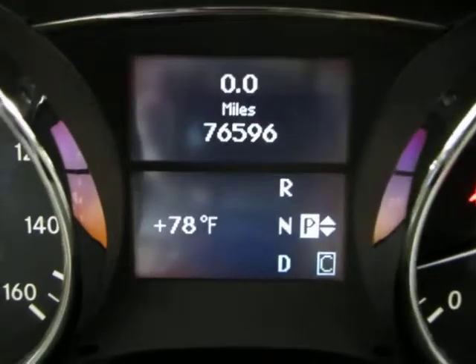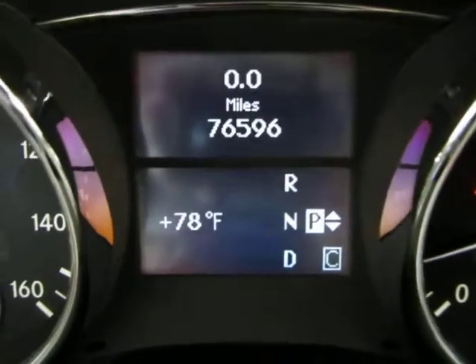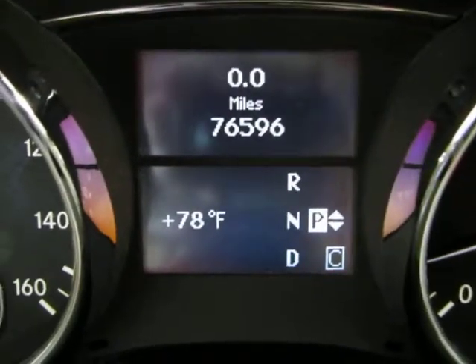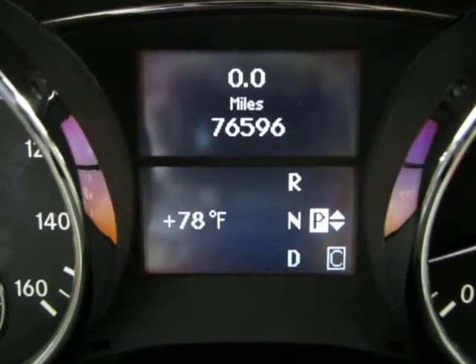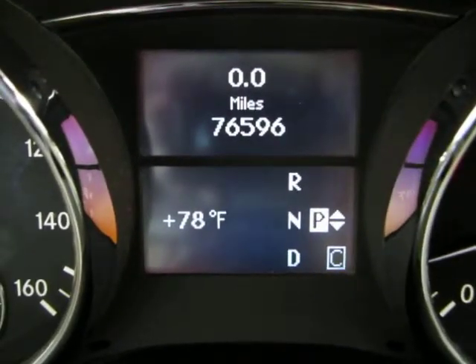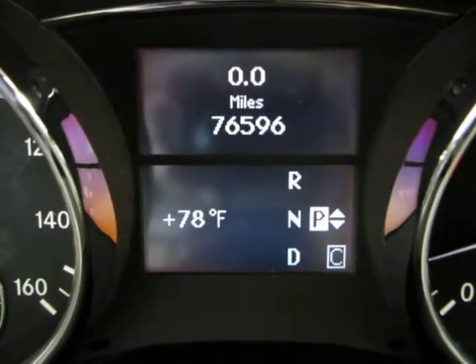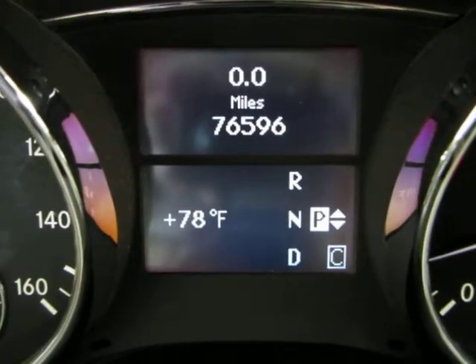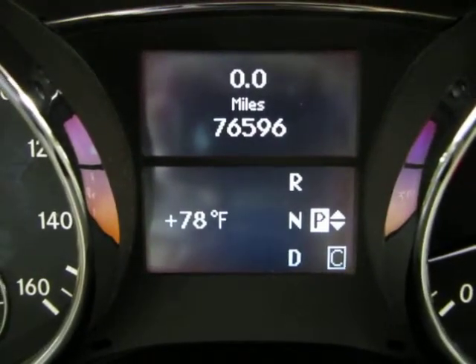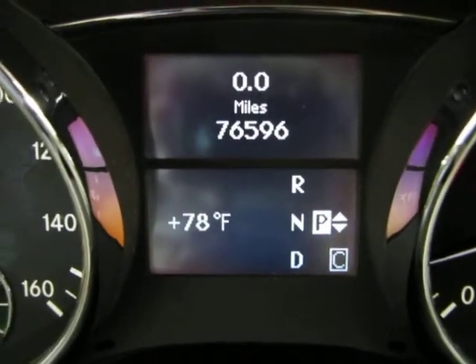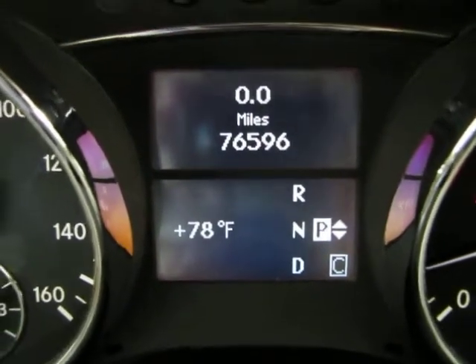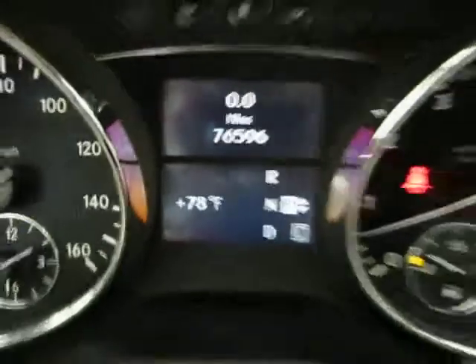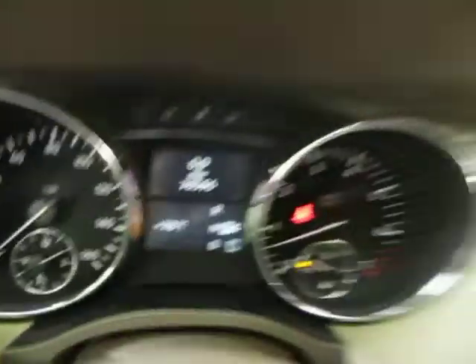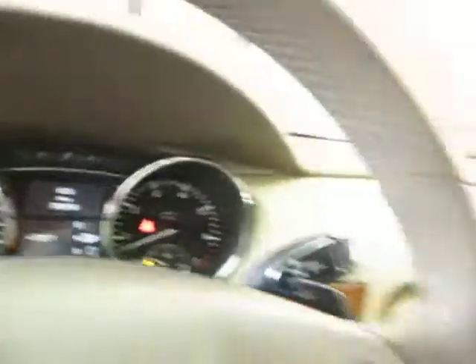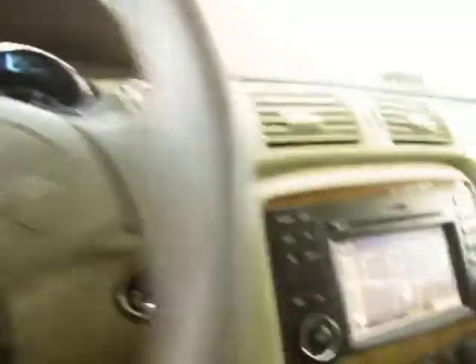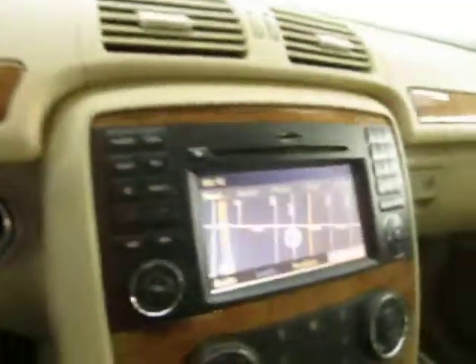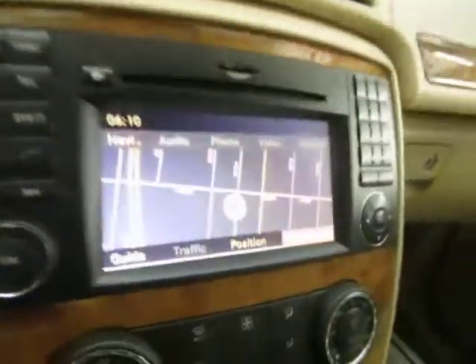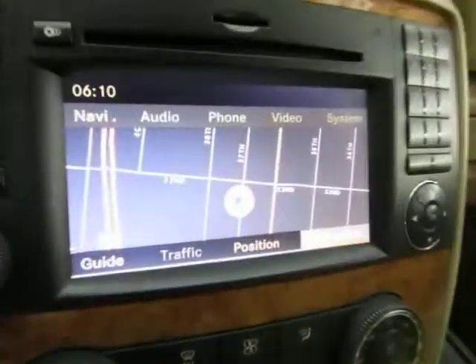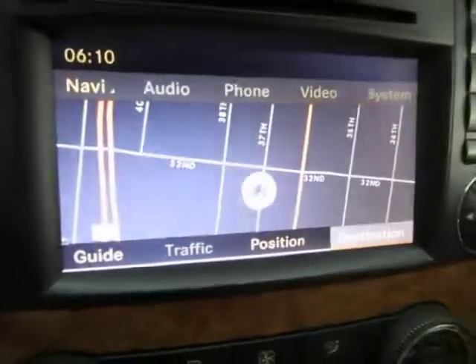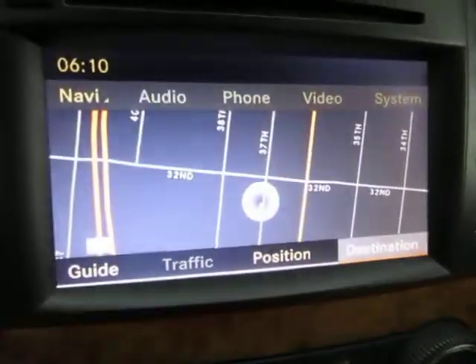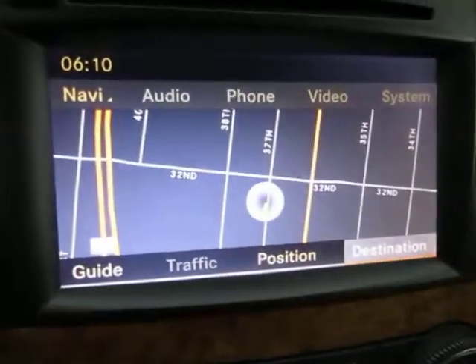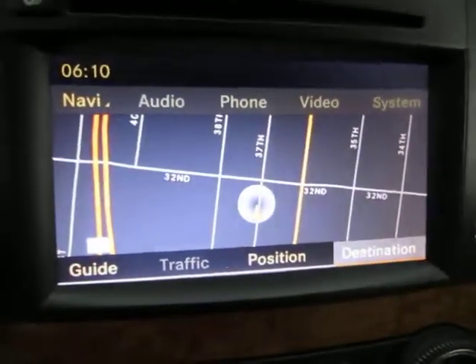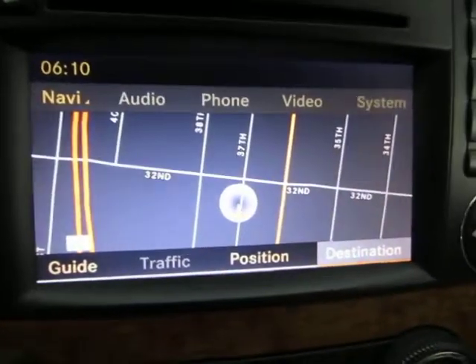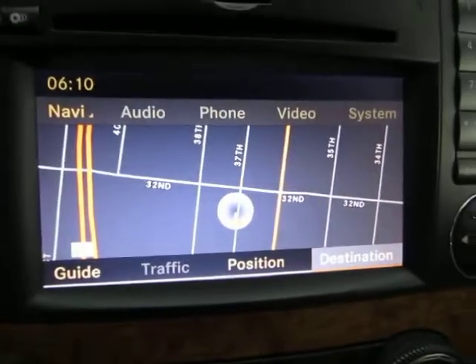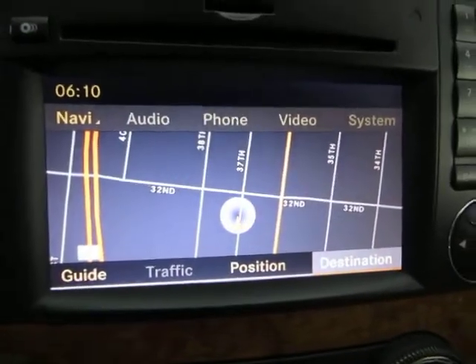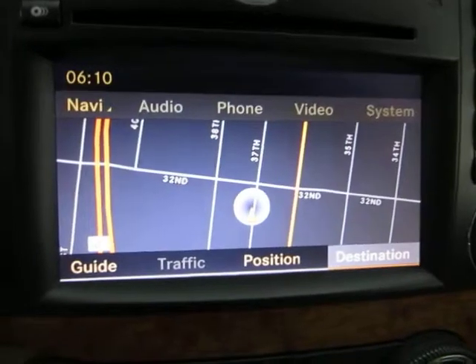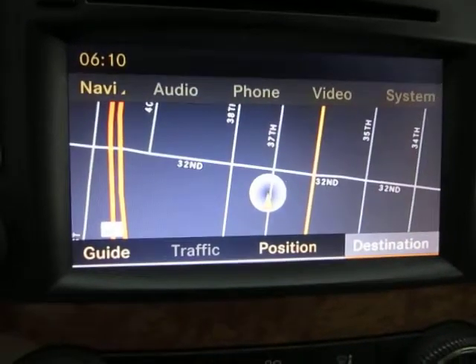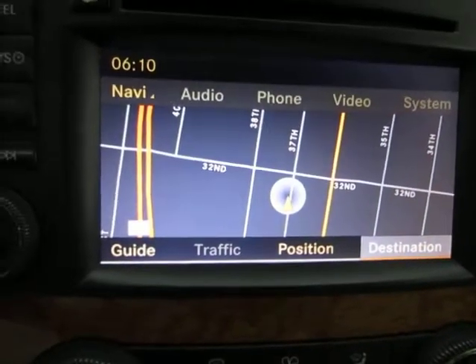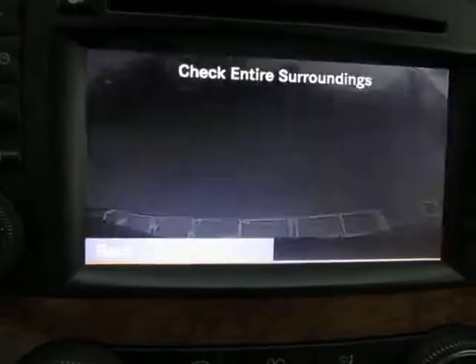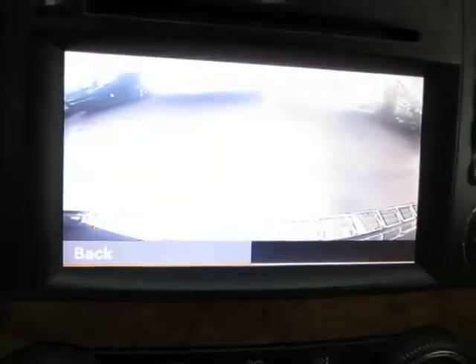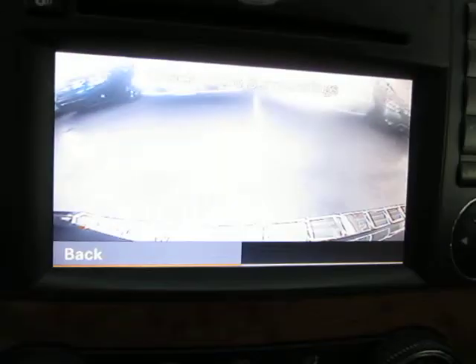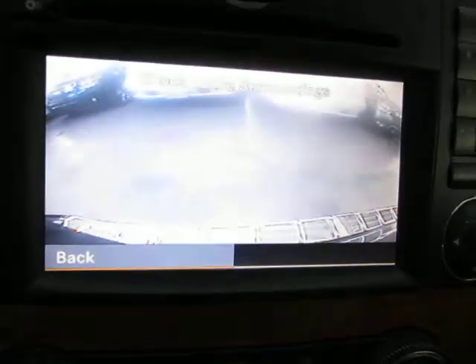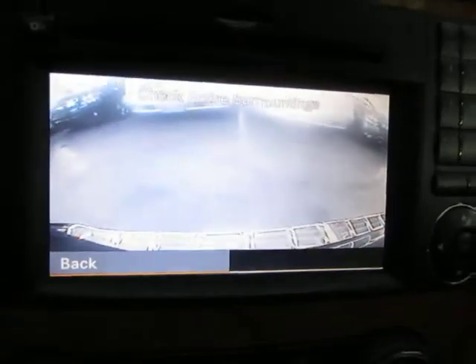Below there you've also got the odometer reading and the current outside temperature. There's your navigation, and if I put the vehicle in reverse, you're going to get your backup camera.